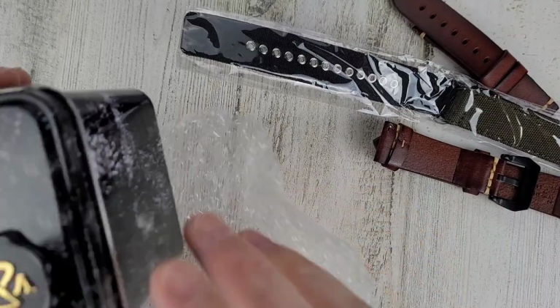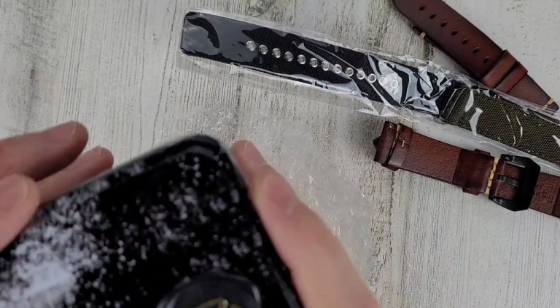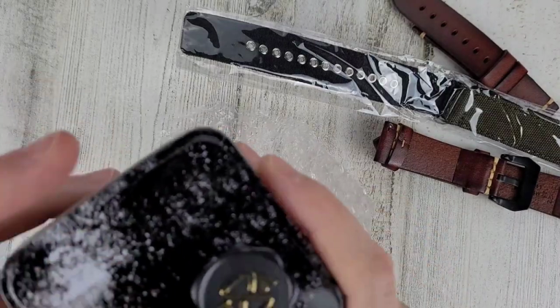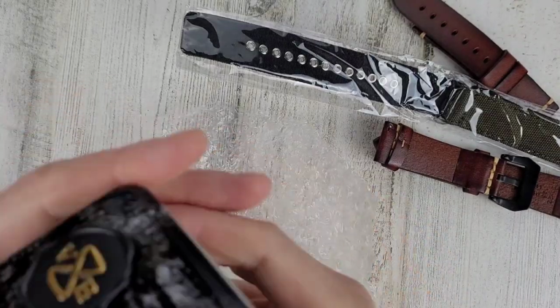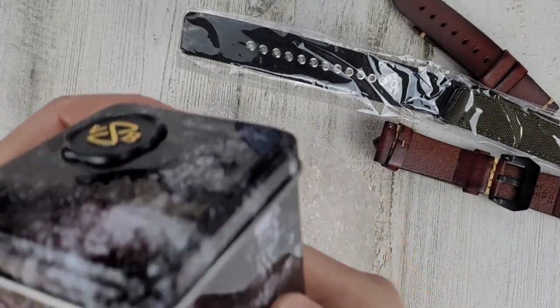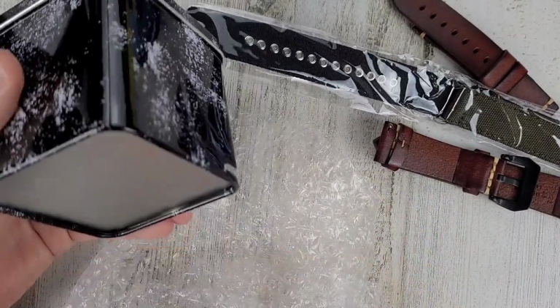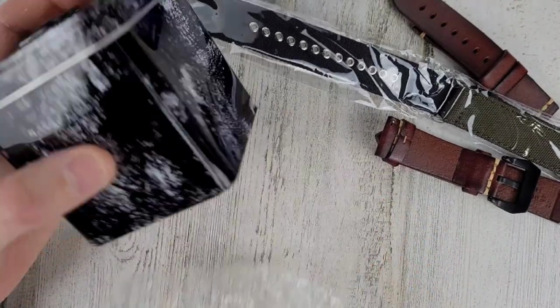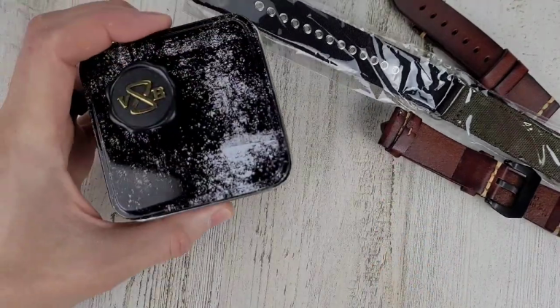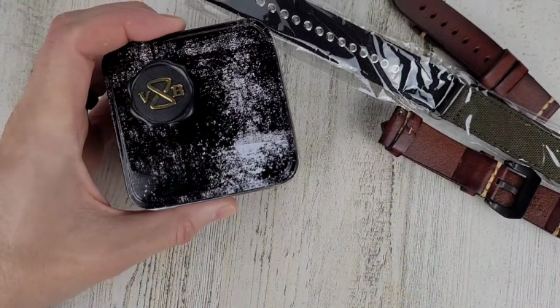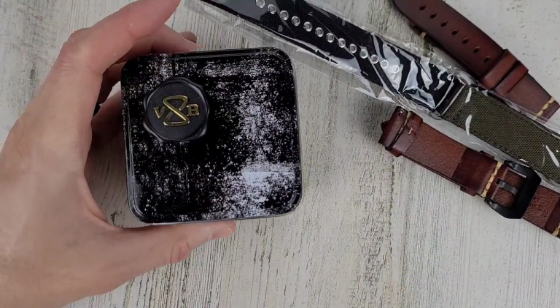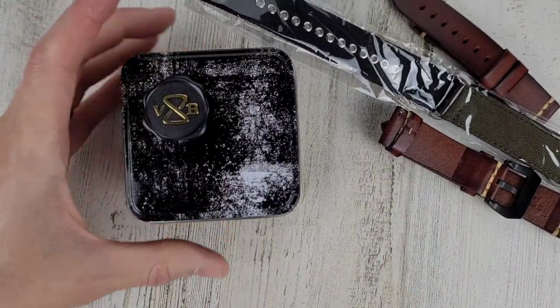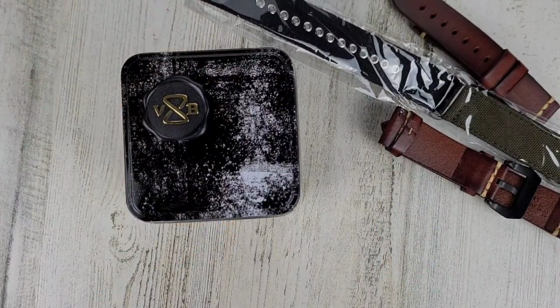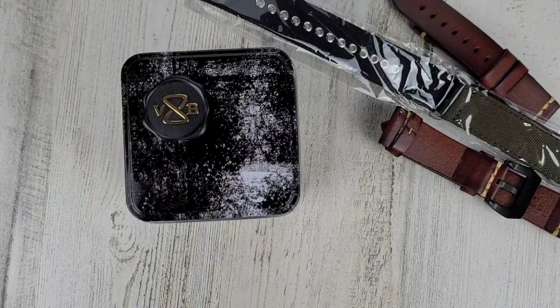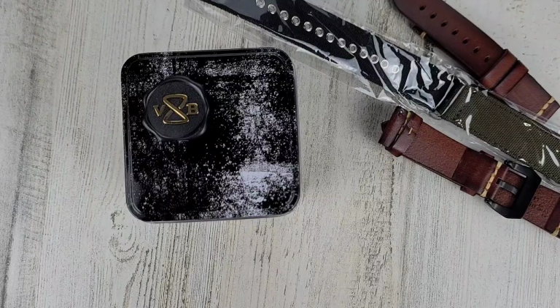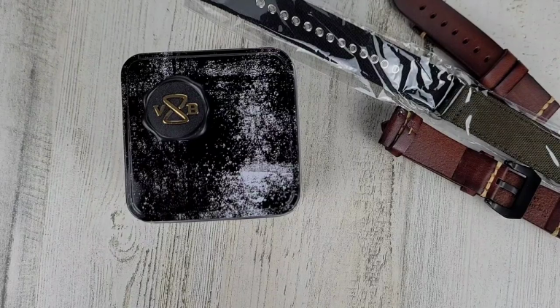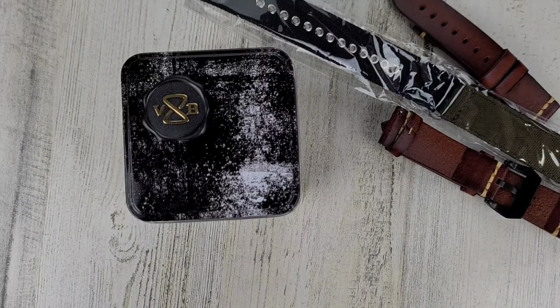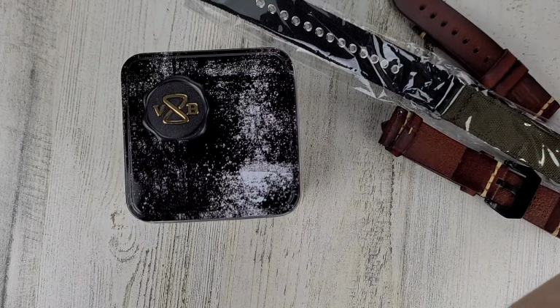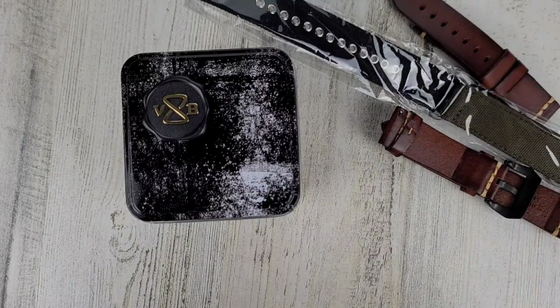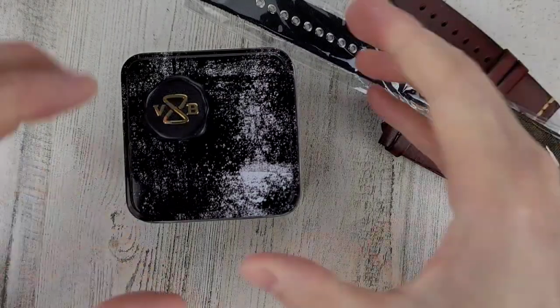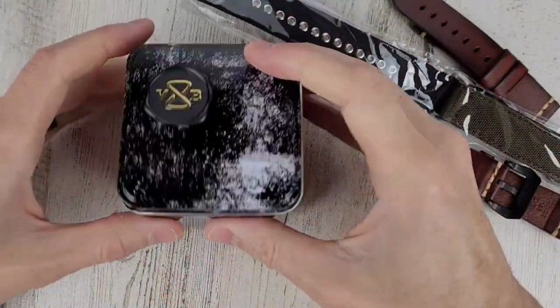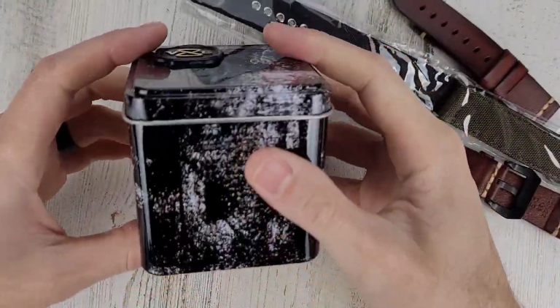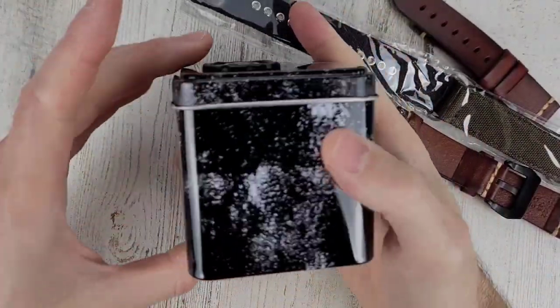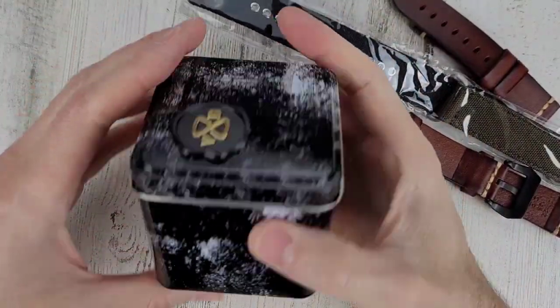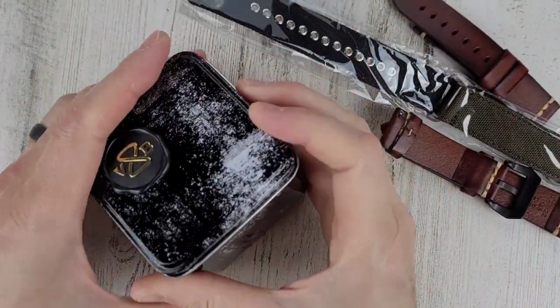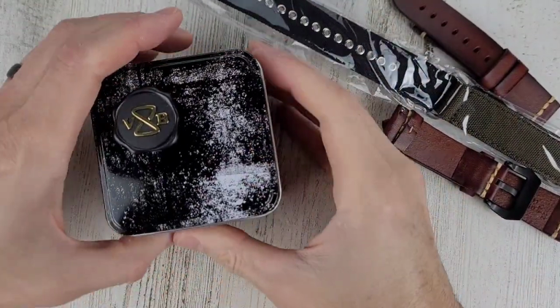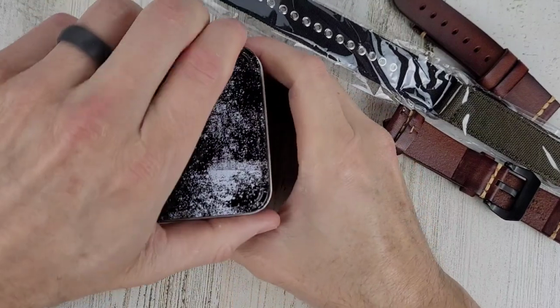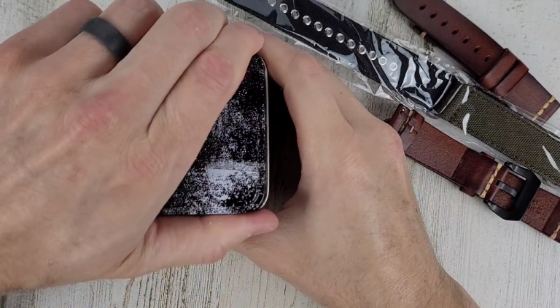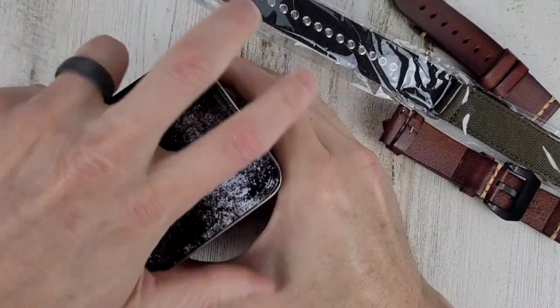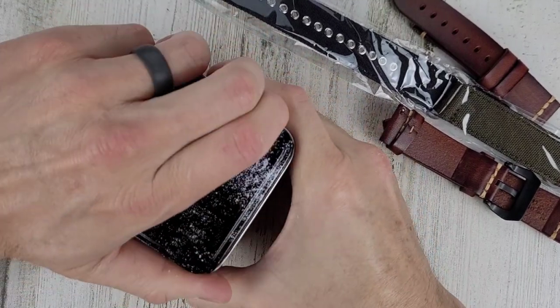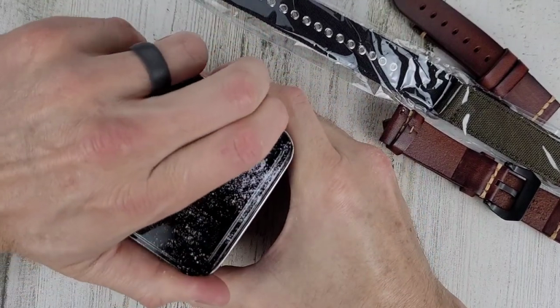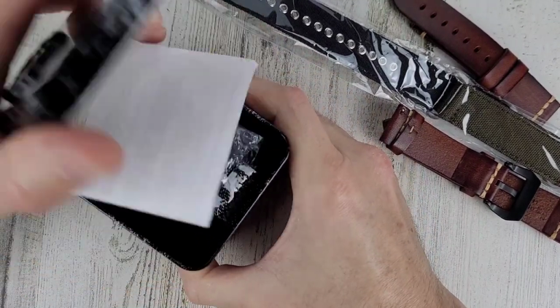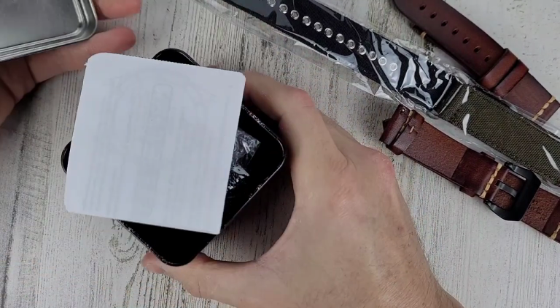Nice little metal tin here. Kind of reminds me of a Casio G-Shock tin, but this one is square — rectangulate. Well, it actually looks like a perfect cube. So let's get this thing open.